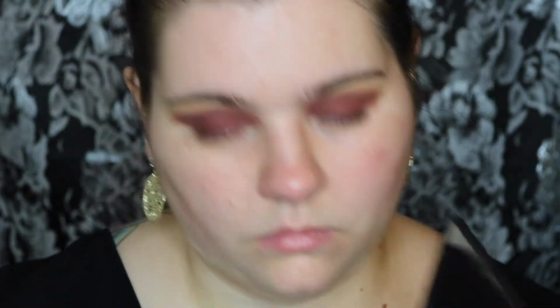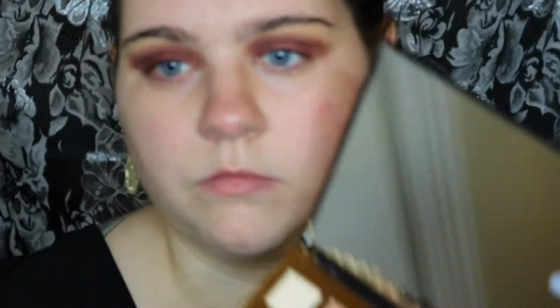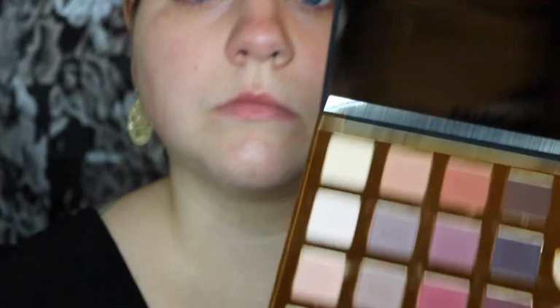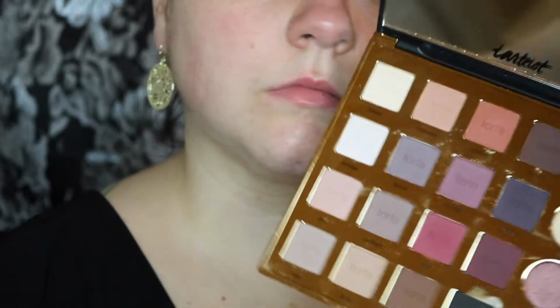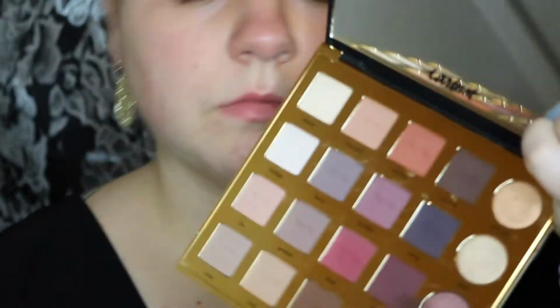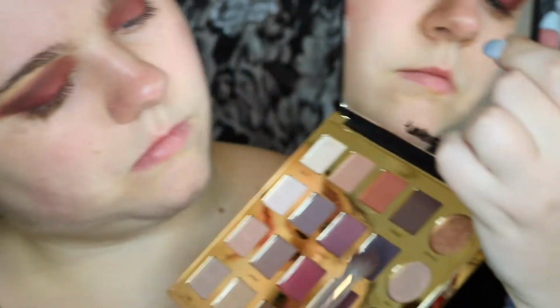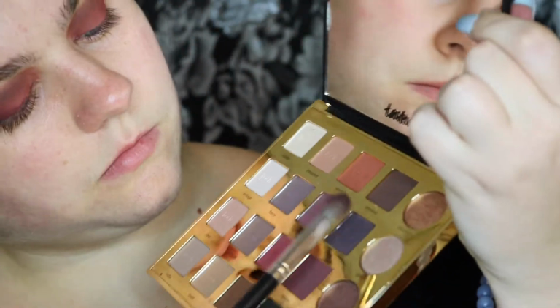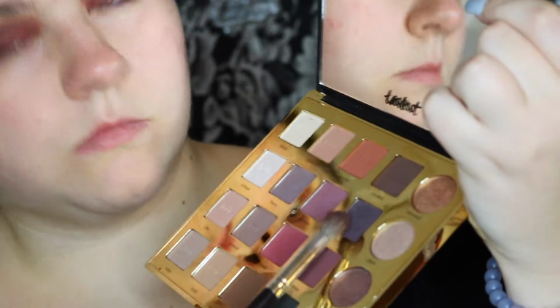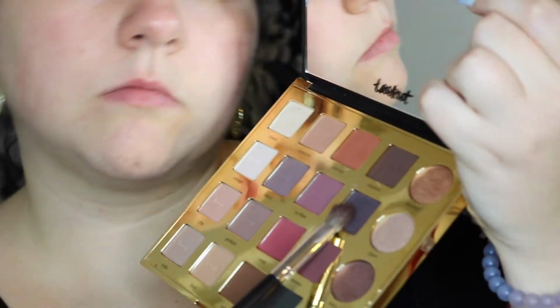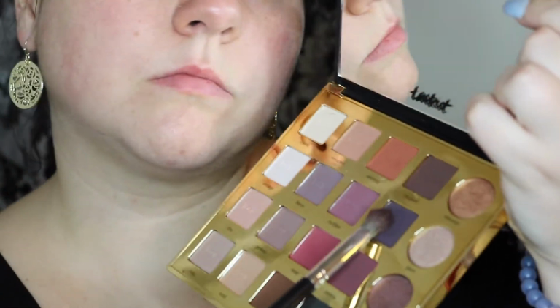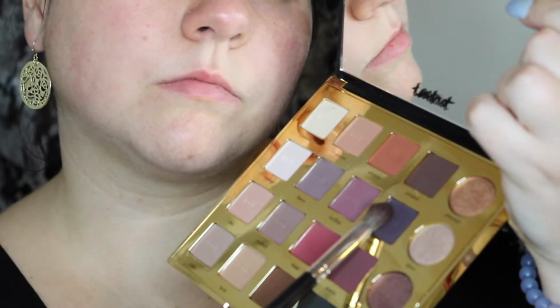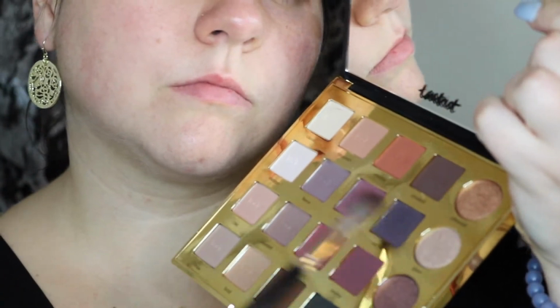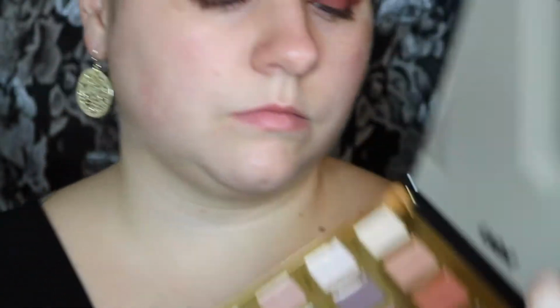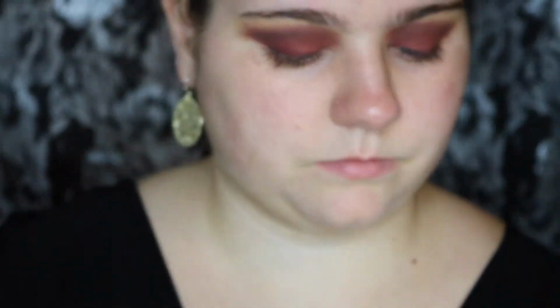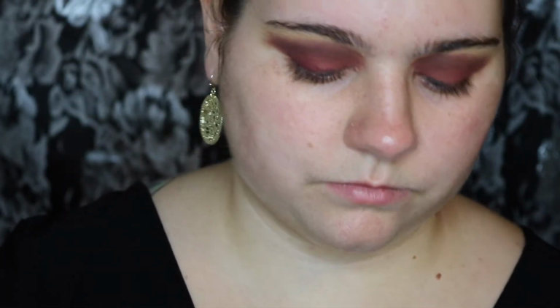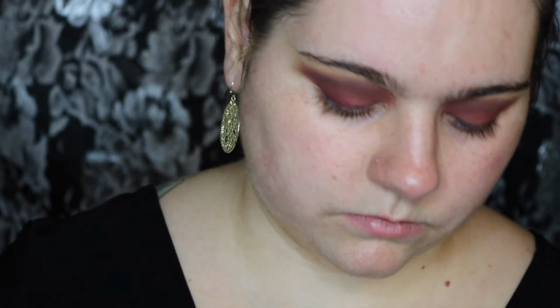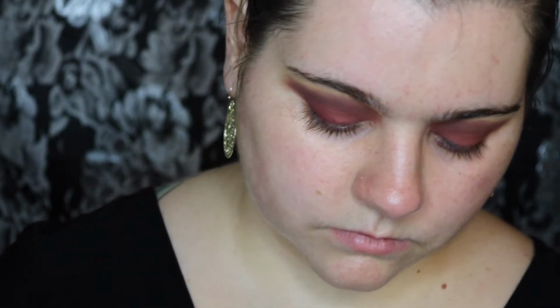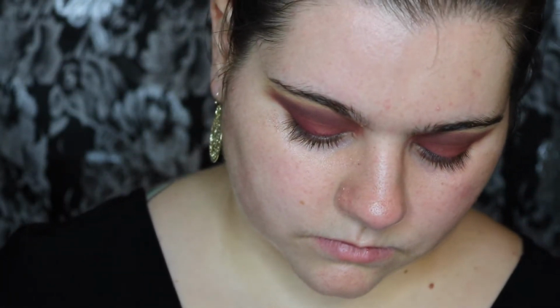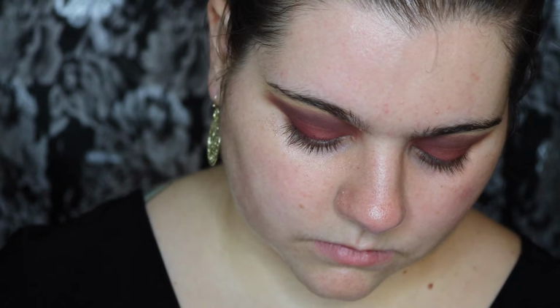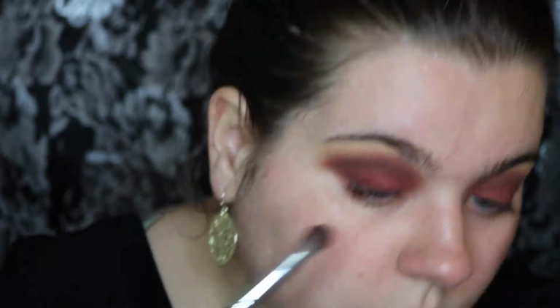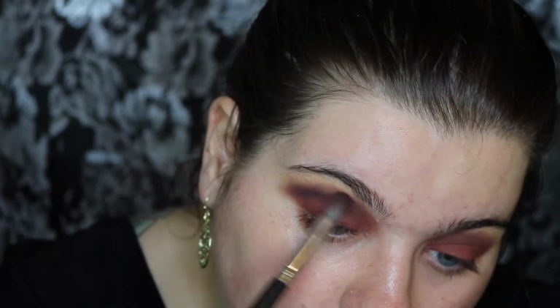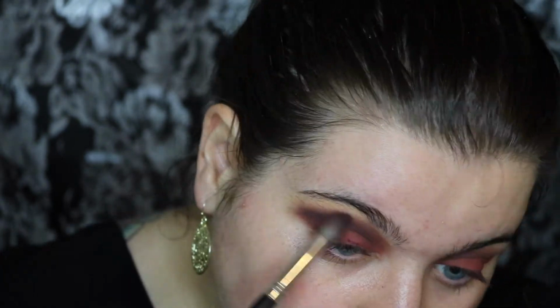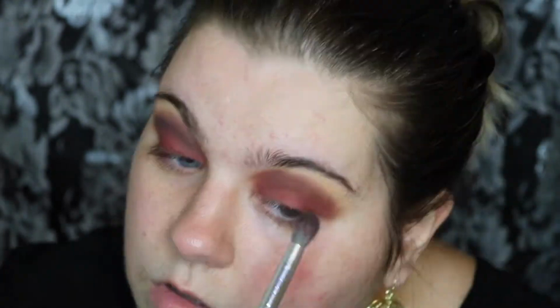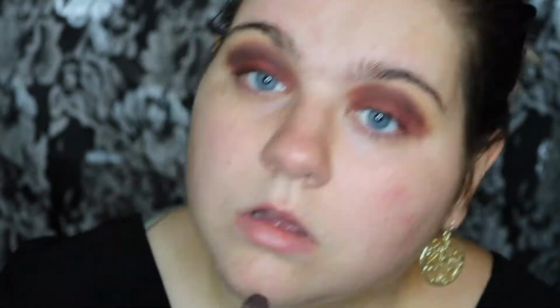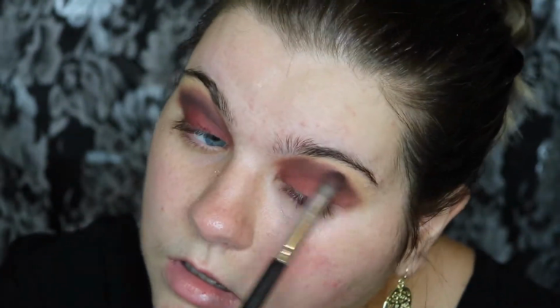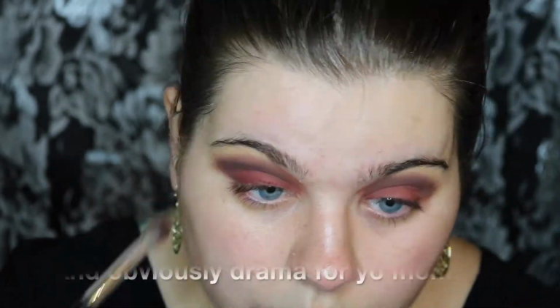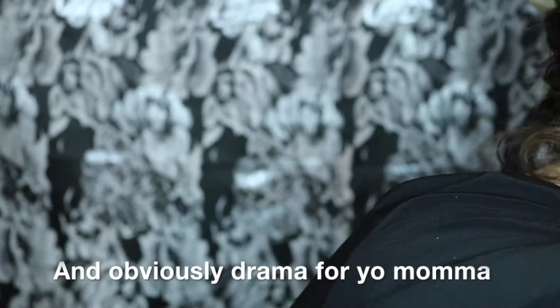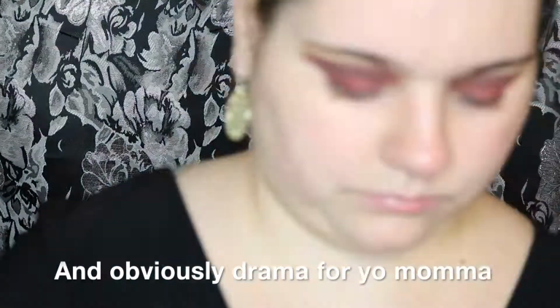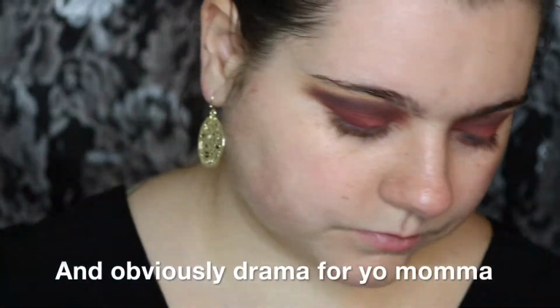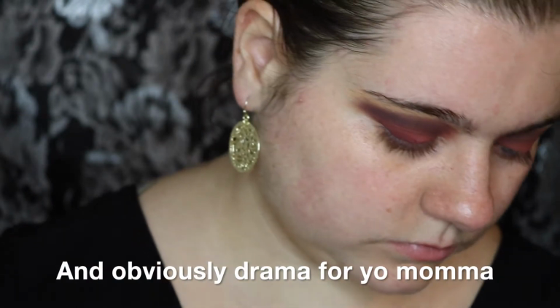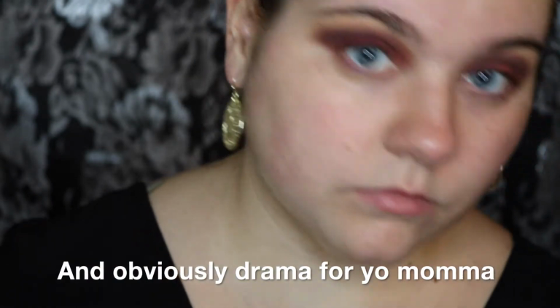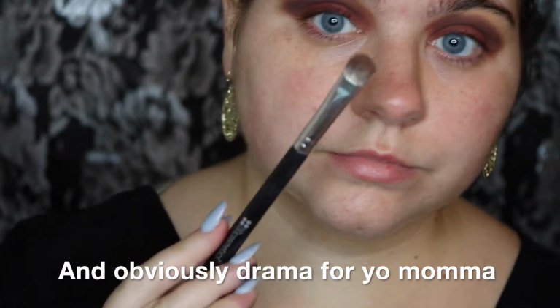Now I'm going to be taking the shade Vamp and I'm going to be using the same fluffy brush, and I'm just going to go right on top of Drama to add a little bit more color and get the deepness that I want.